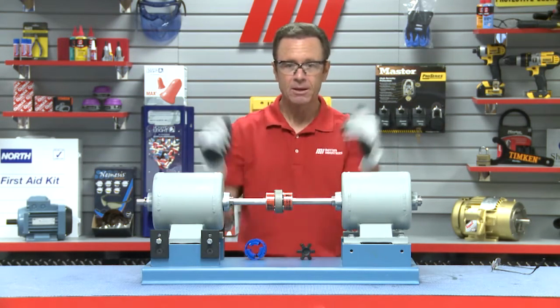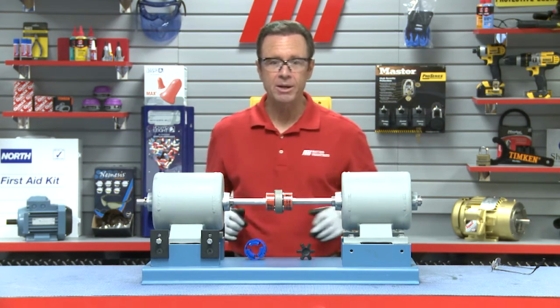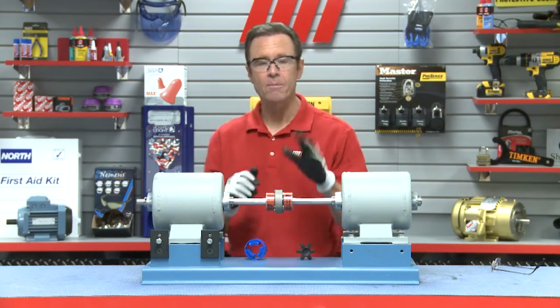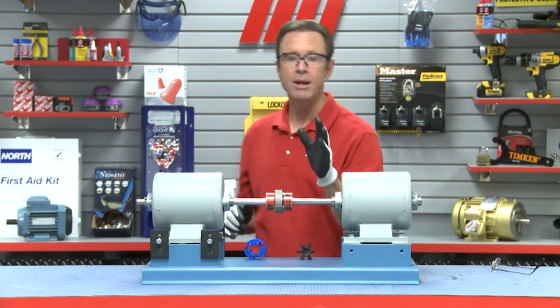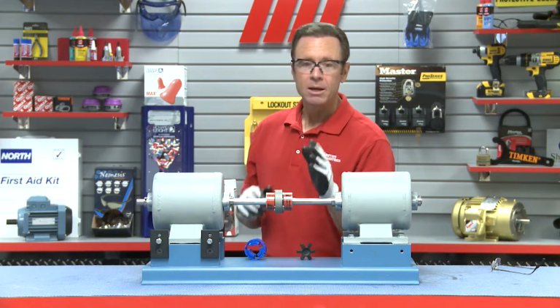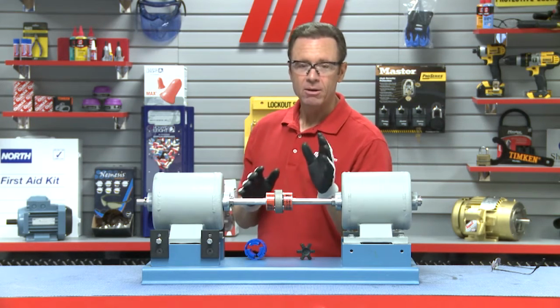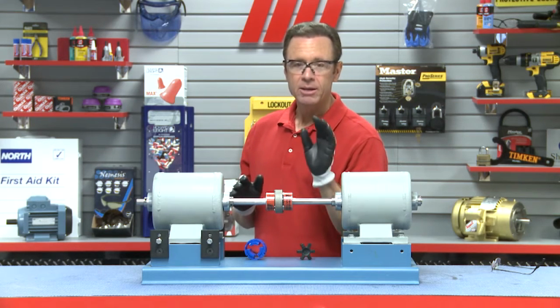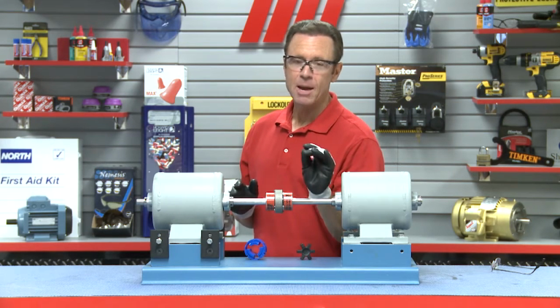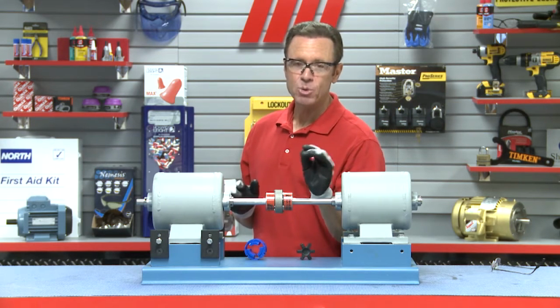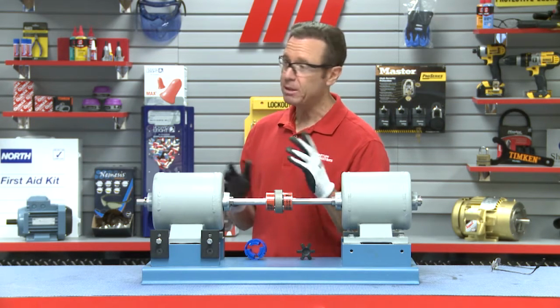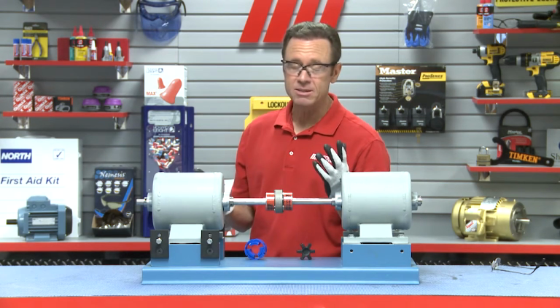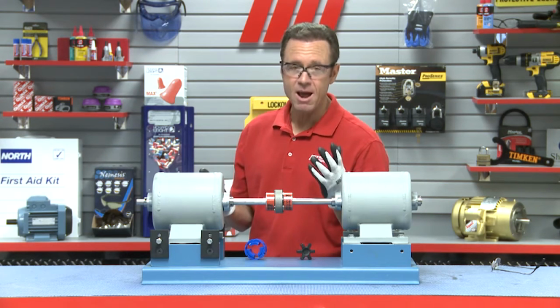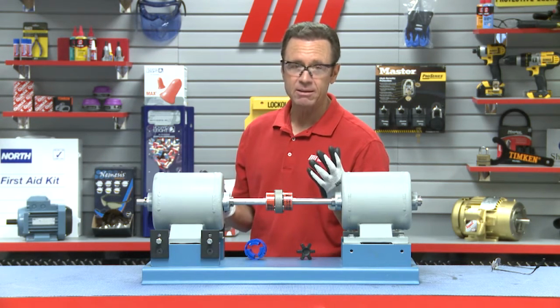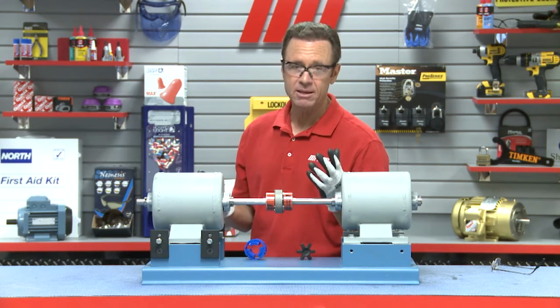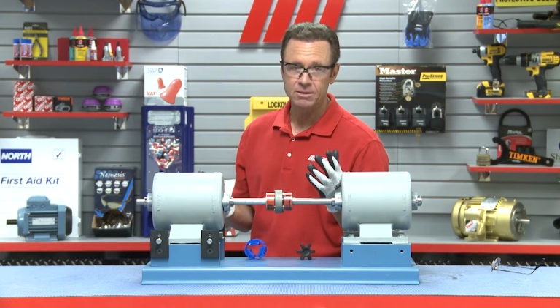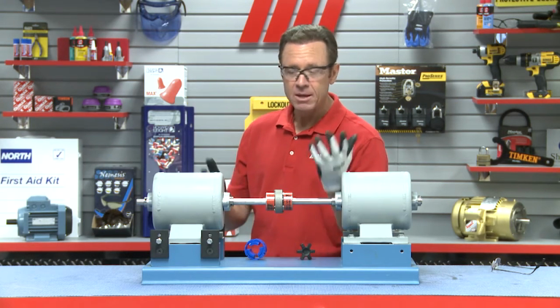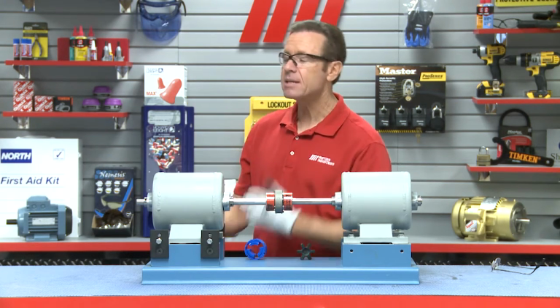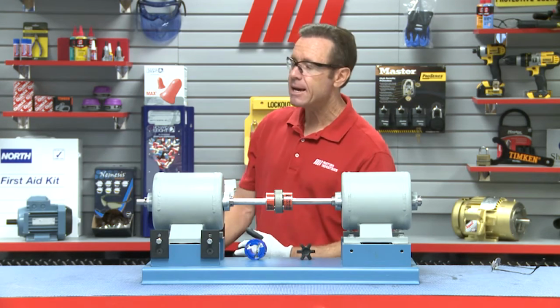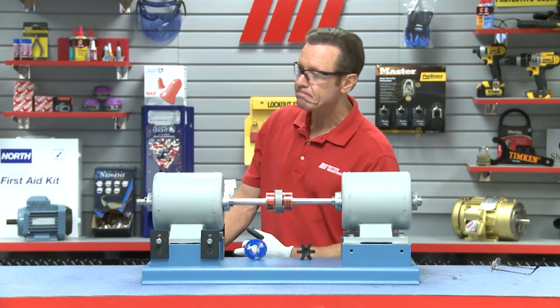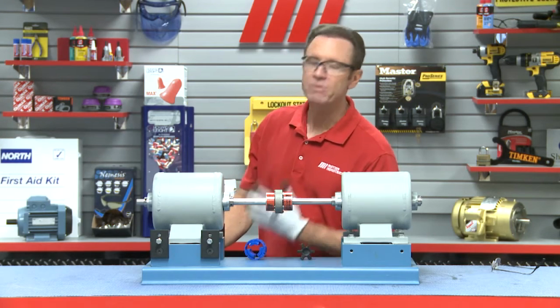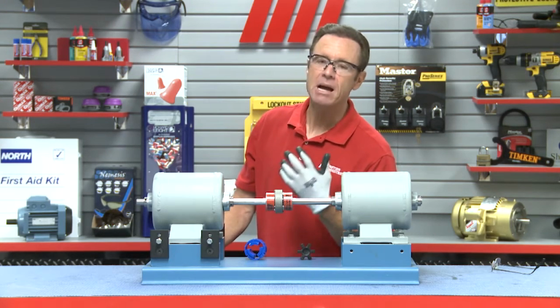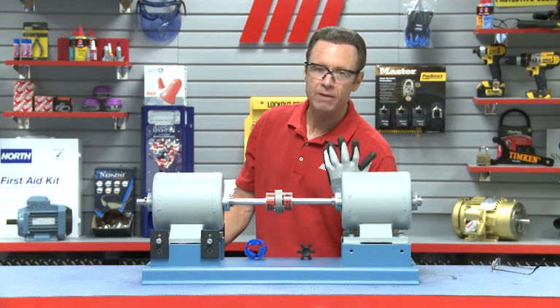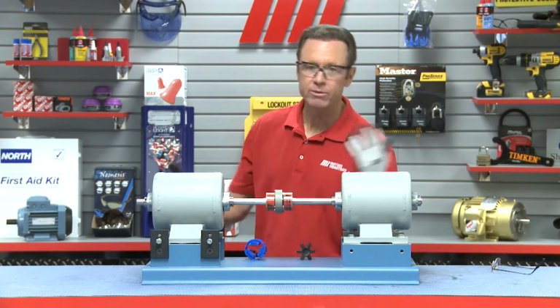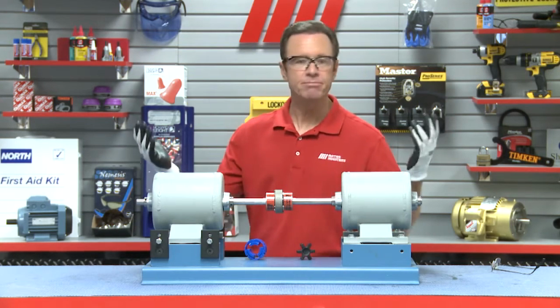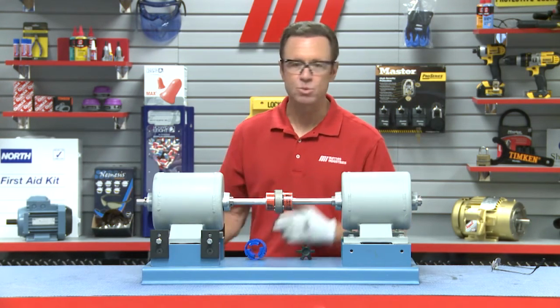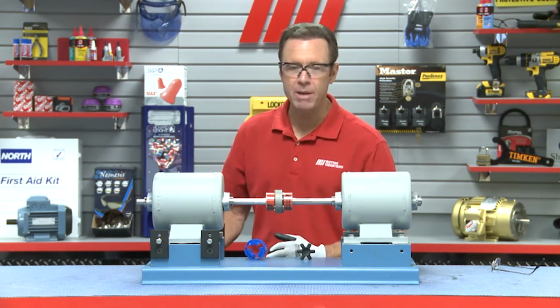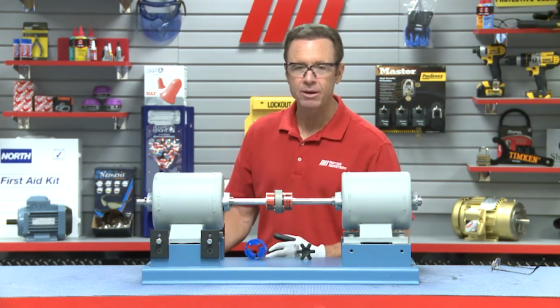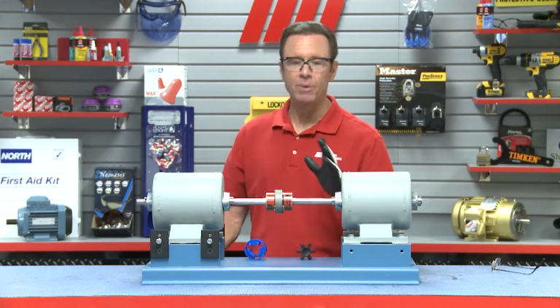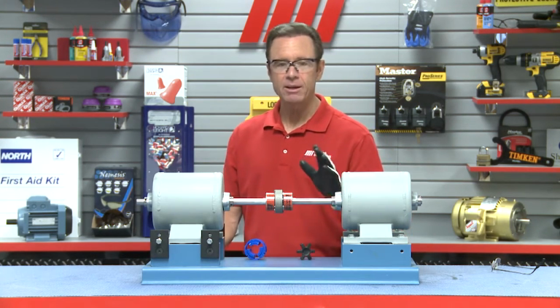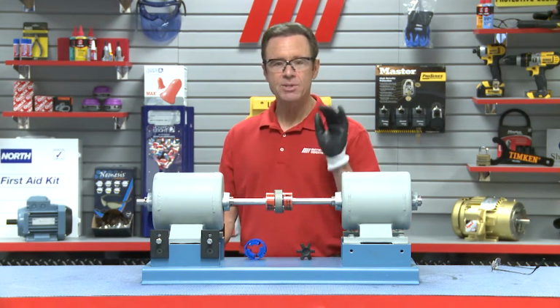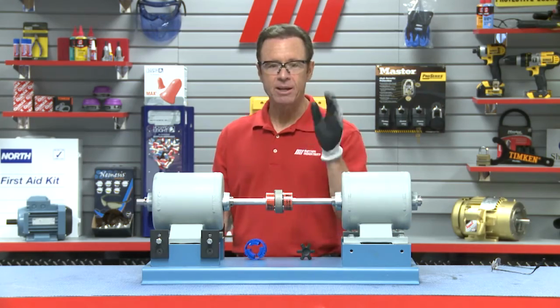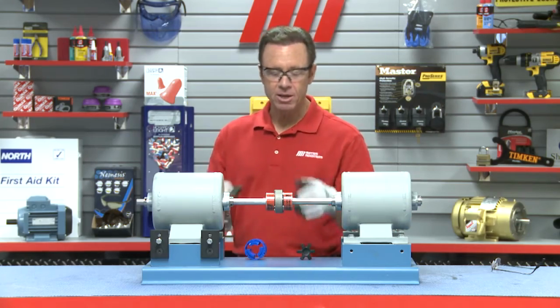We're ready to go. Now, get the stopwatch ready because this is not going to take long. Let's say we've shut down the line for whatever reason. Ready, set, go.